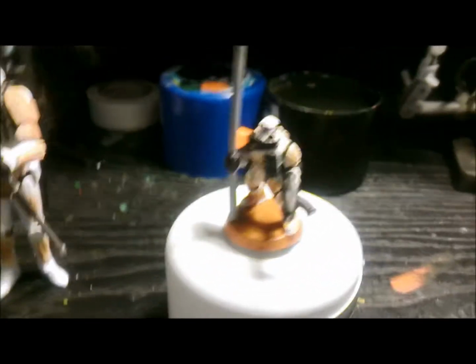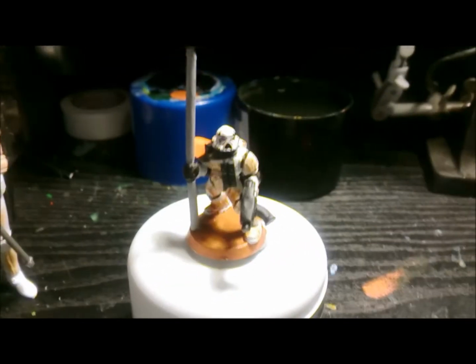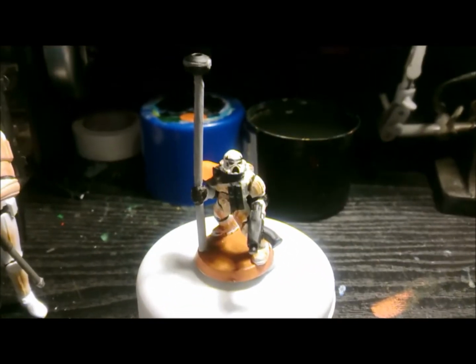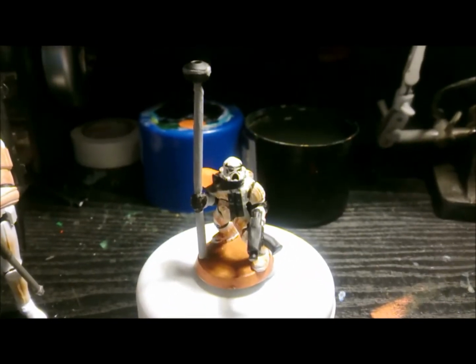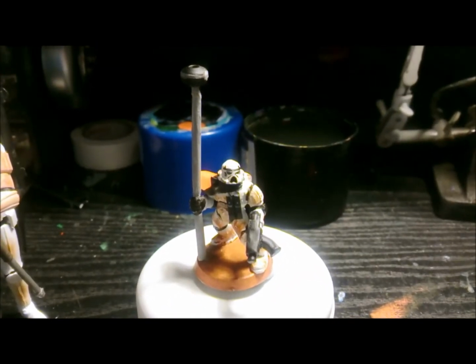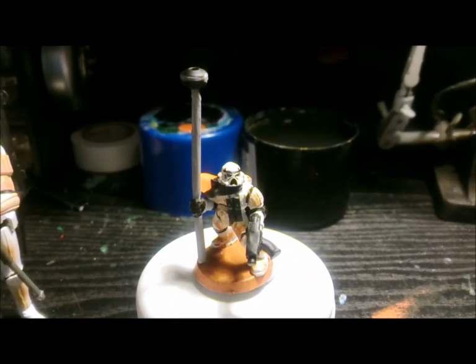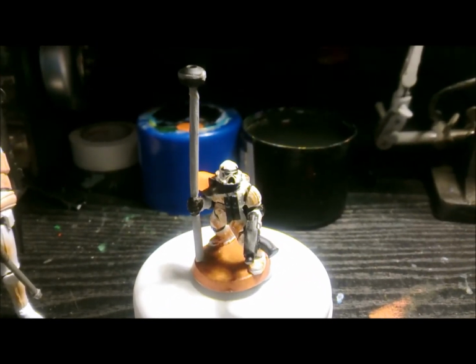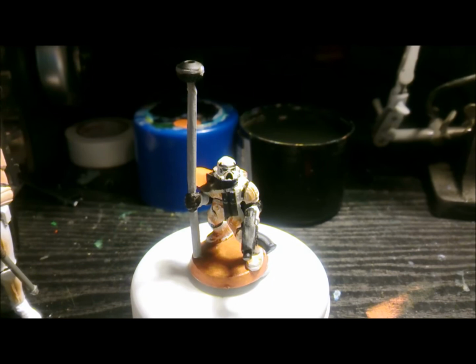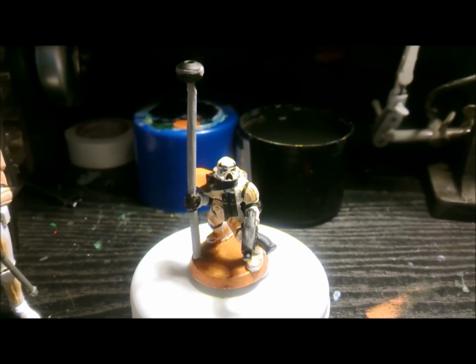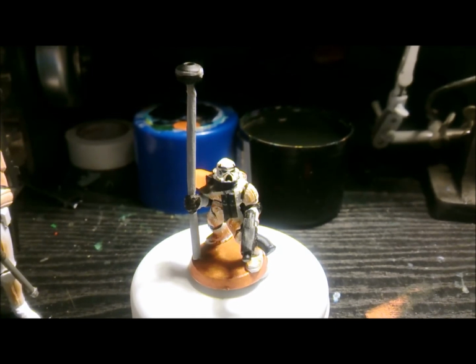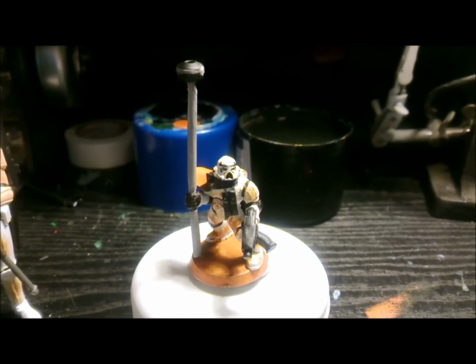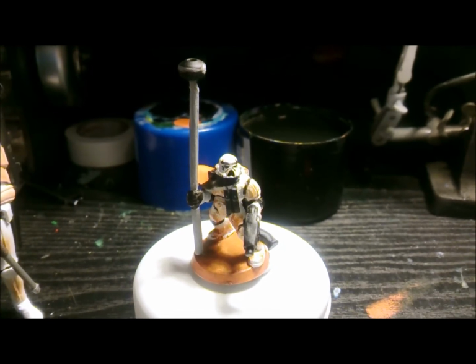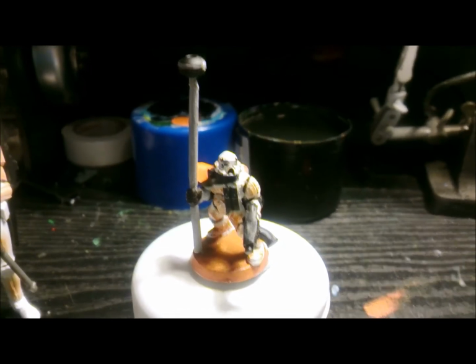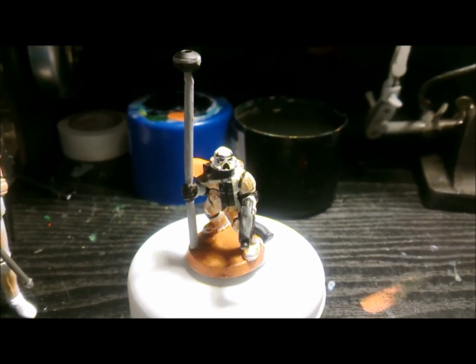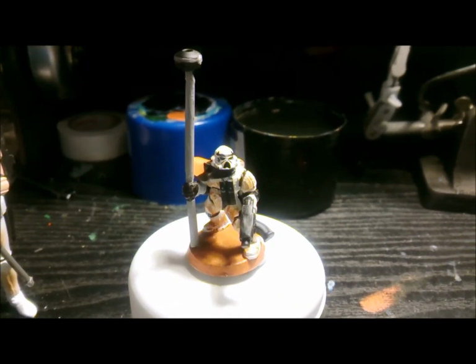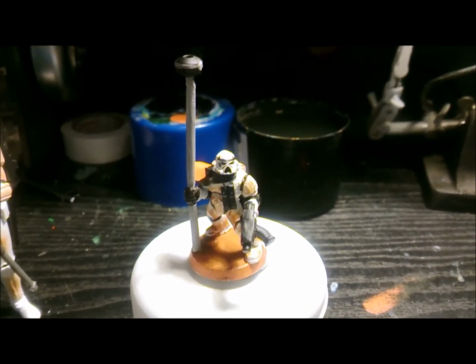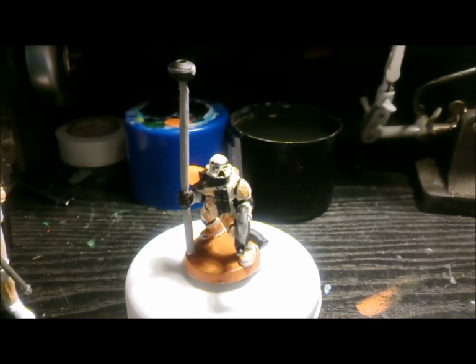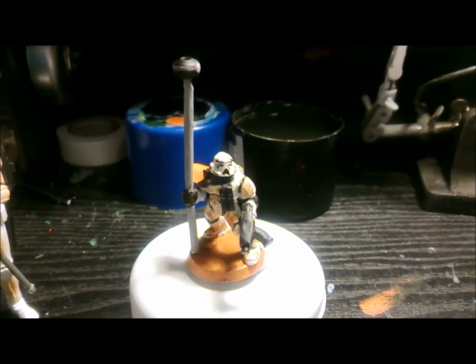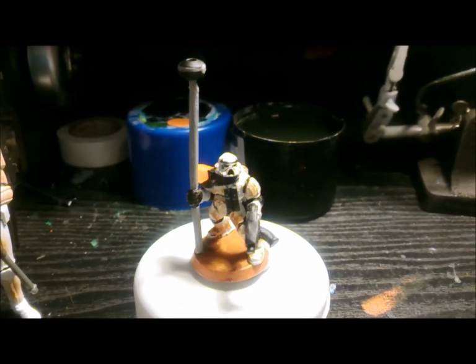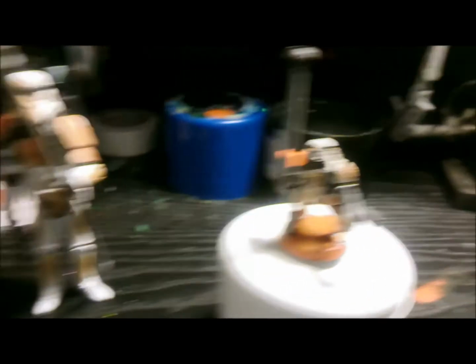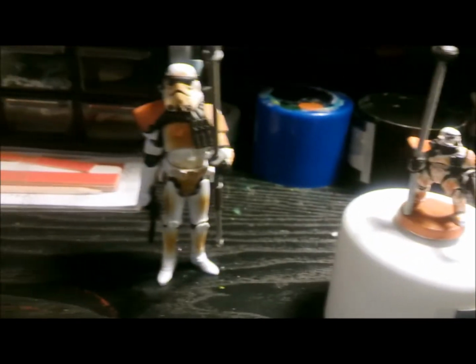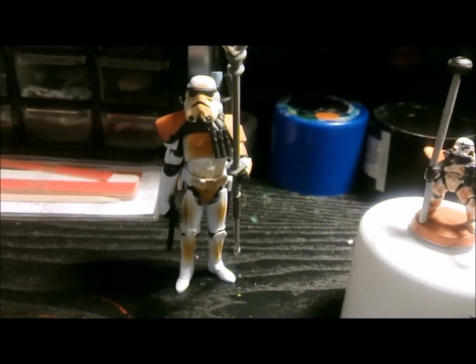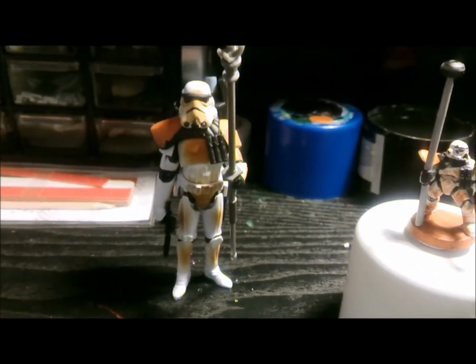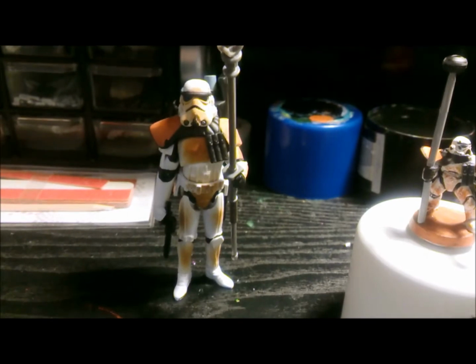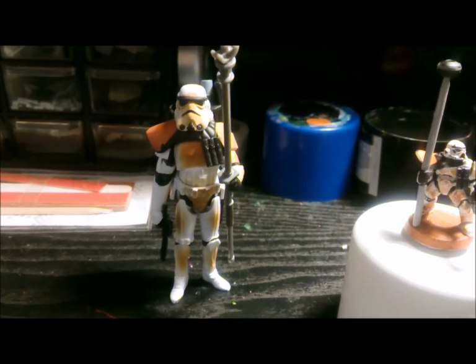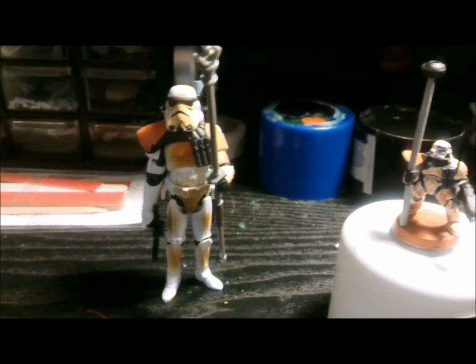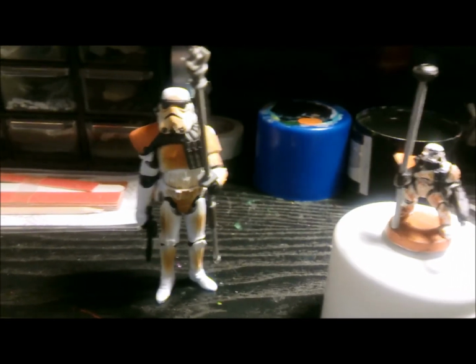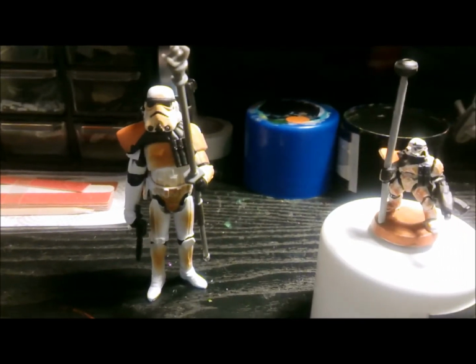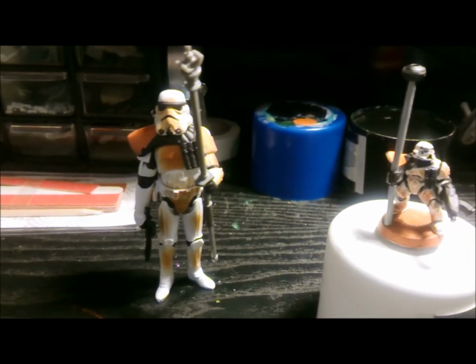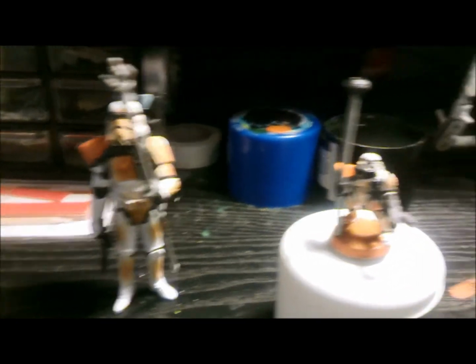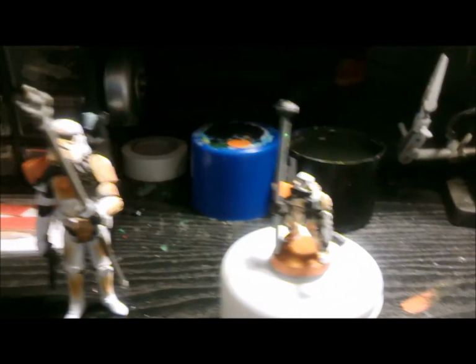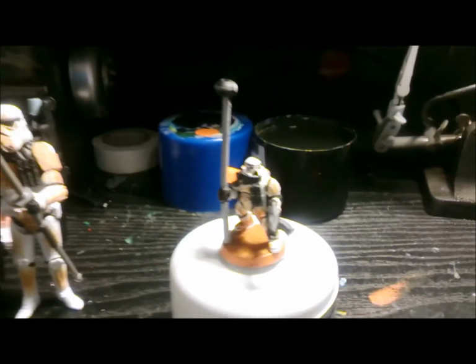Last minute I decided to just really quickly convert up a marine that I had into a sand trooper, so I took one of my normal sand troopers as a guide basically.